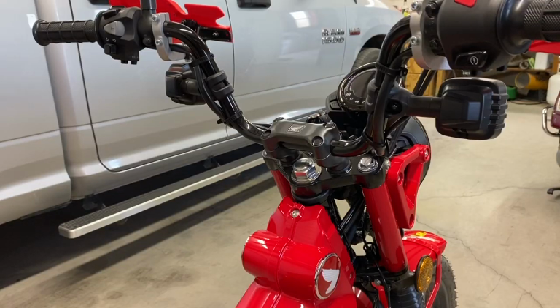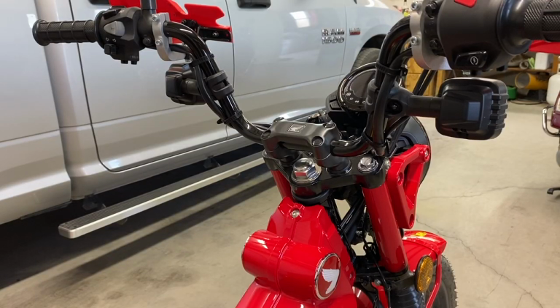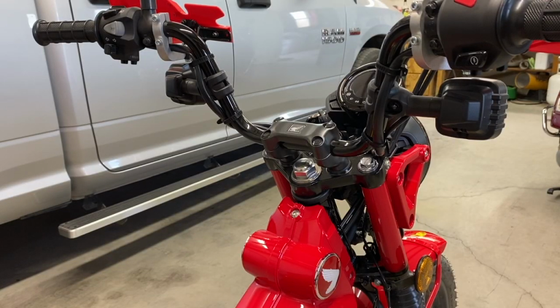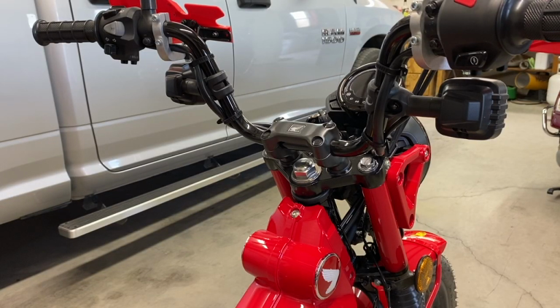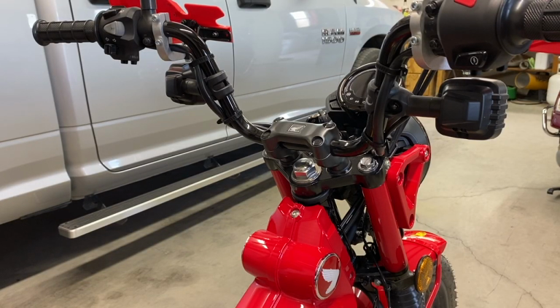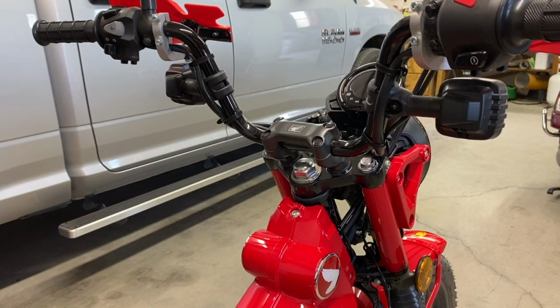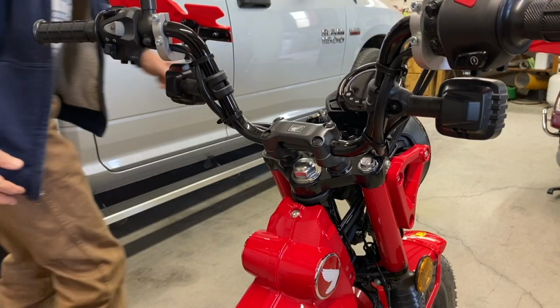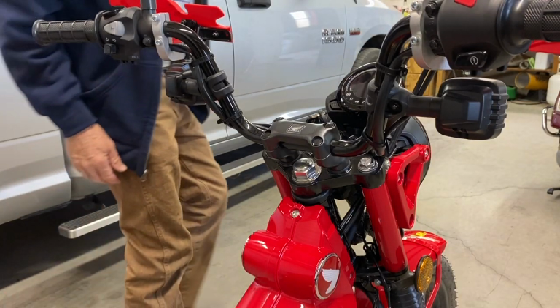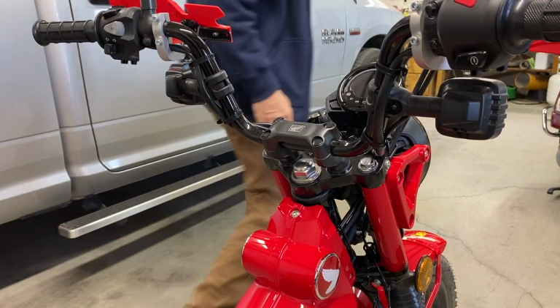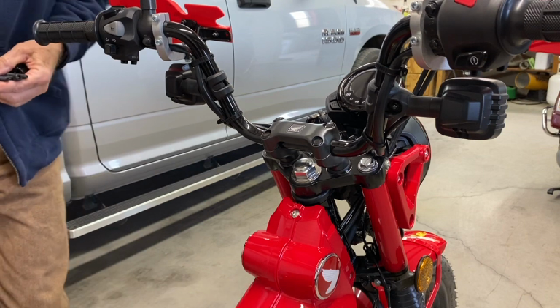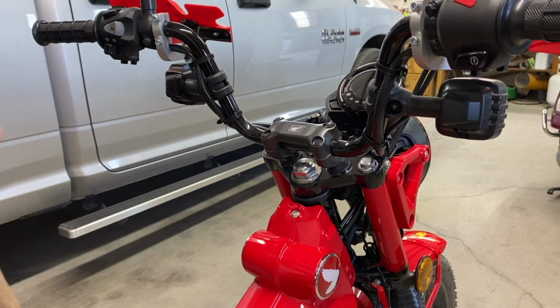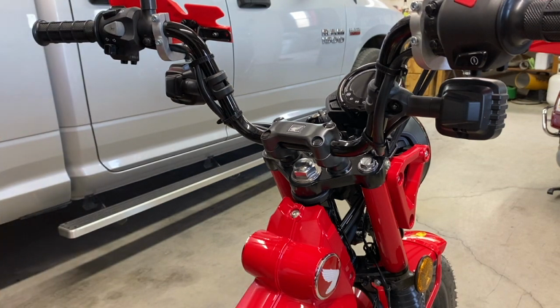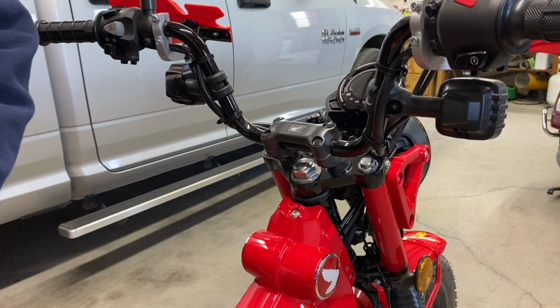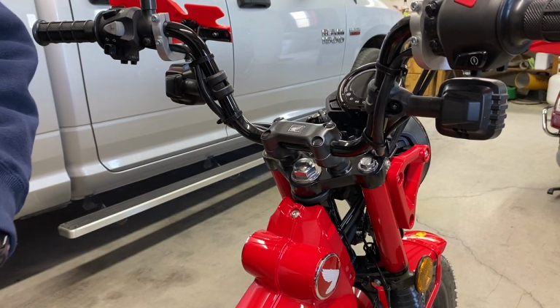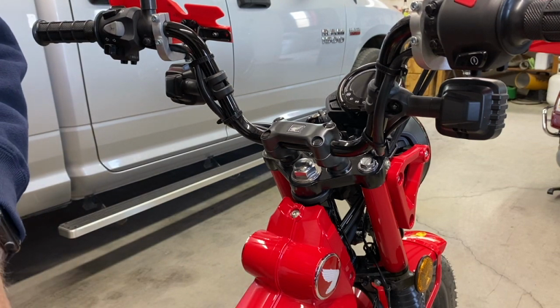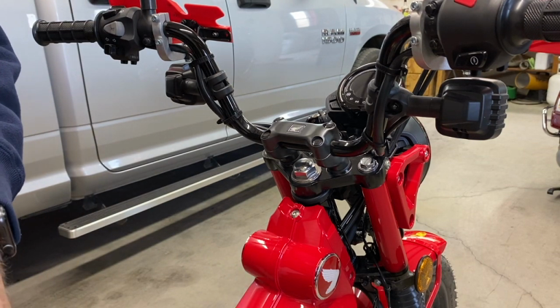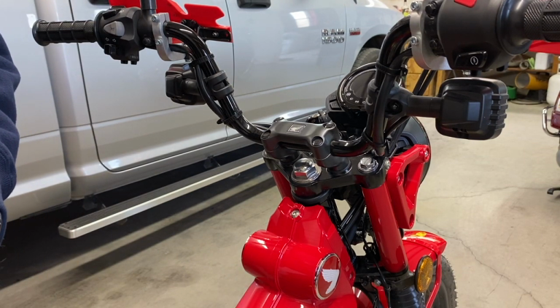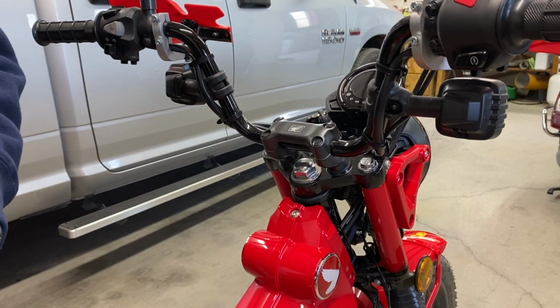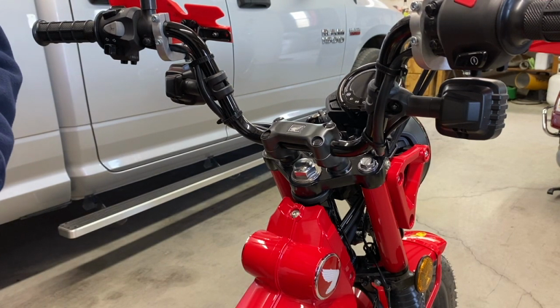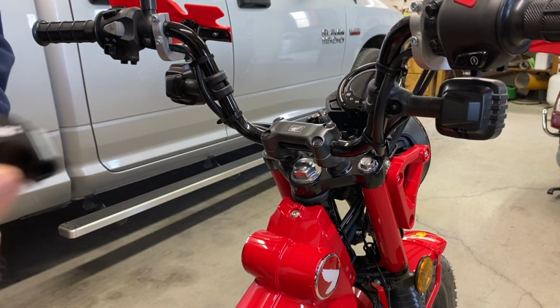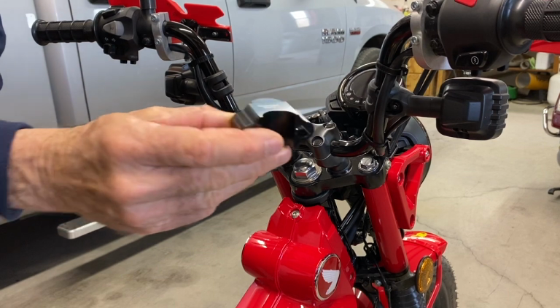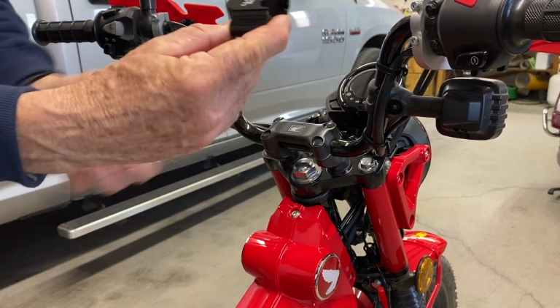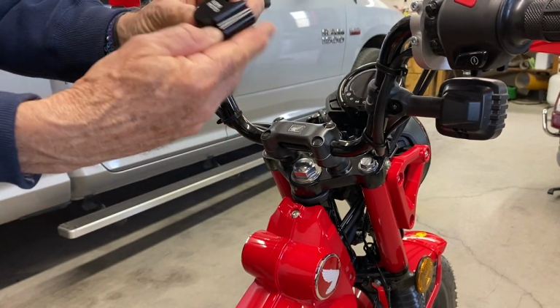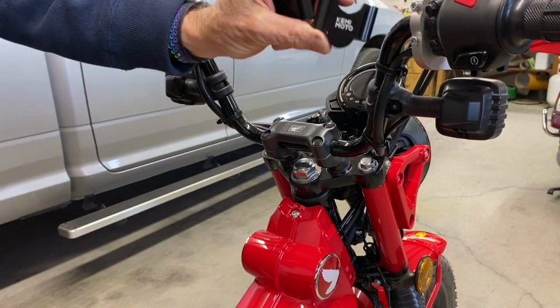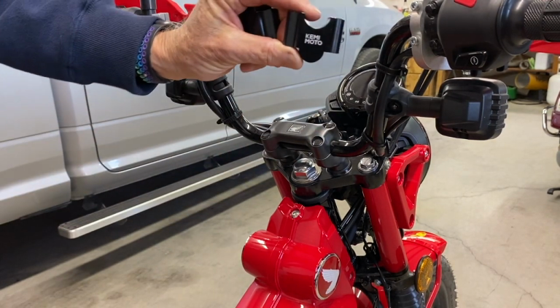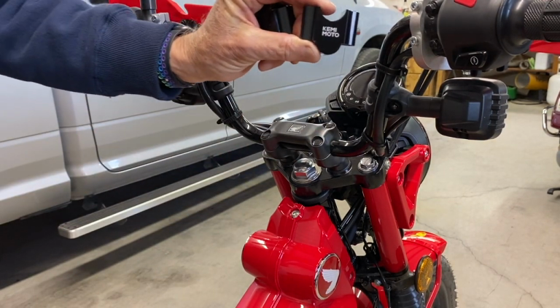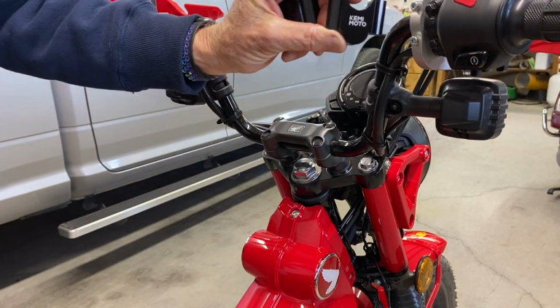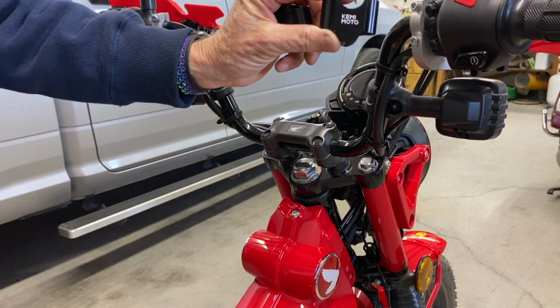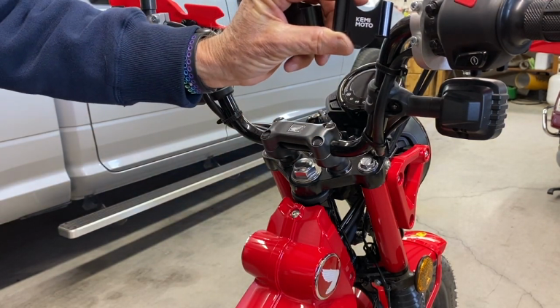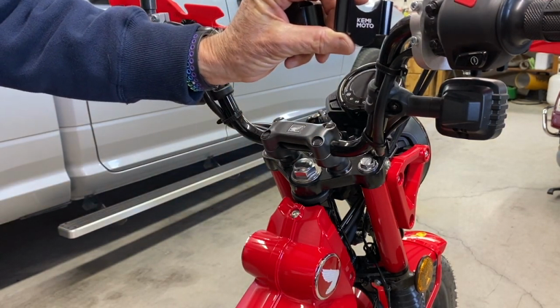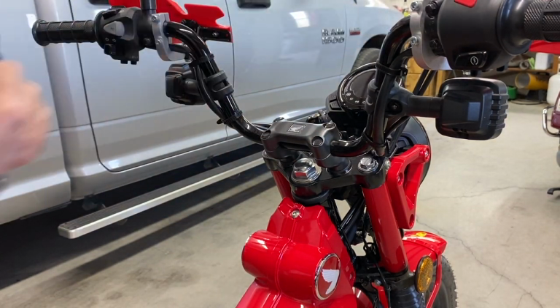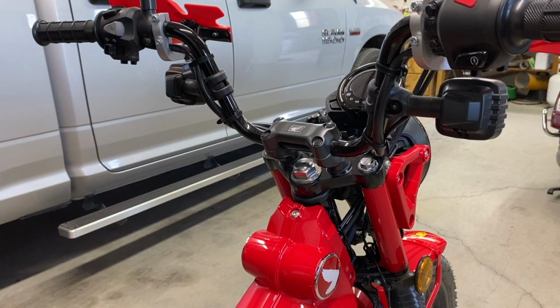Today we're going to attempt to install some risers on the handlebars. Got those off of Amazon.